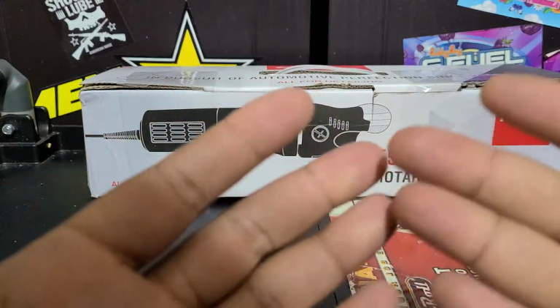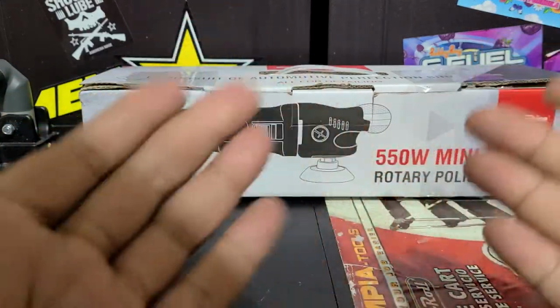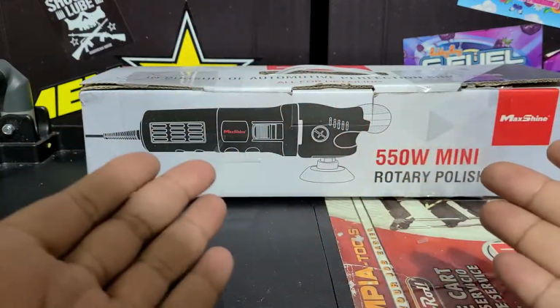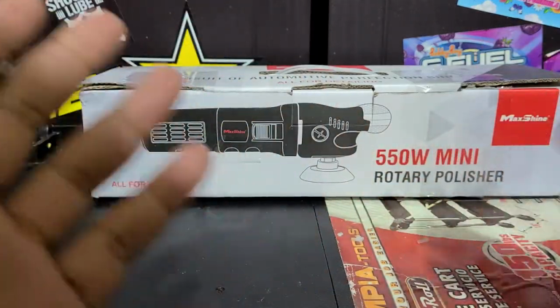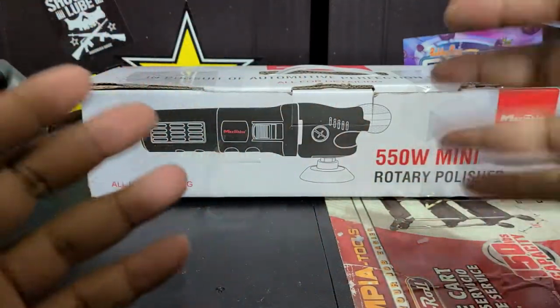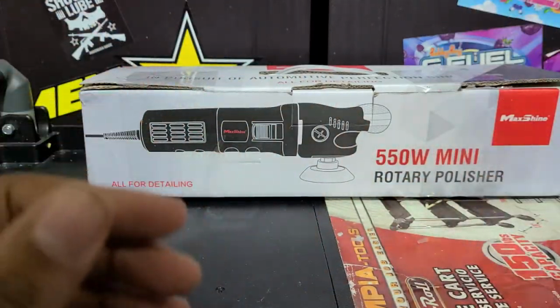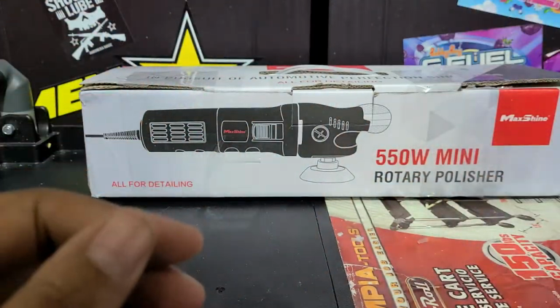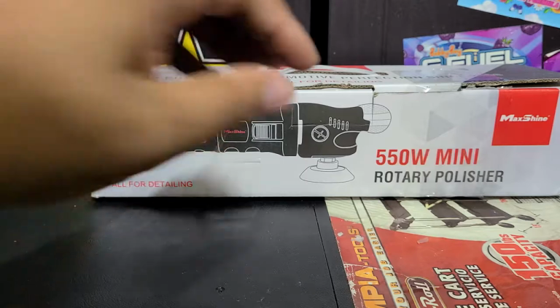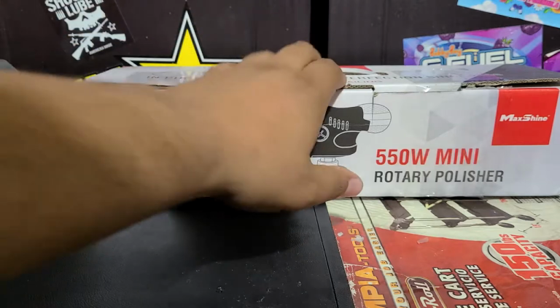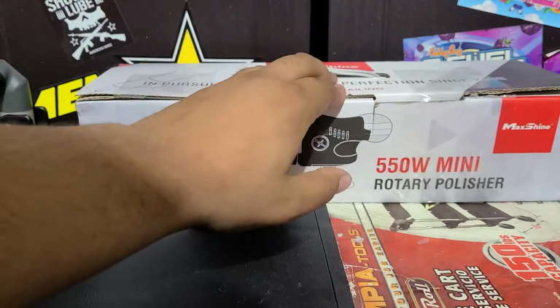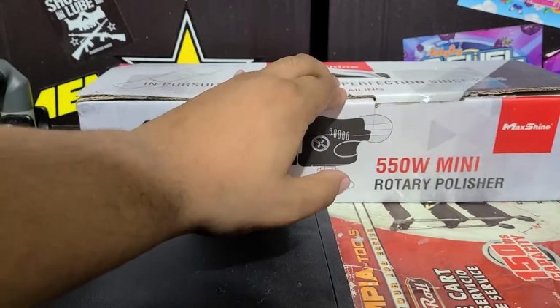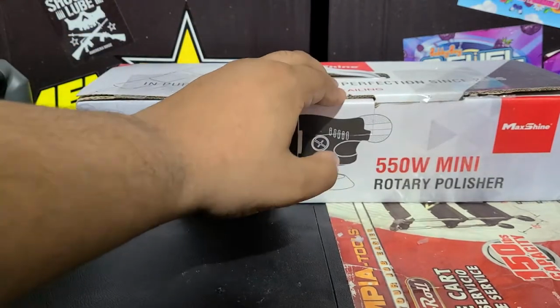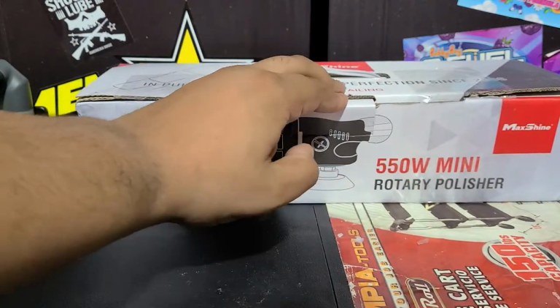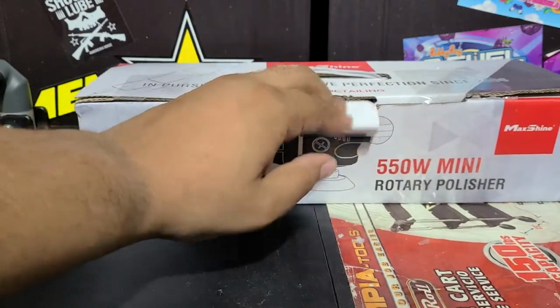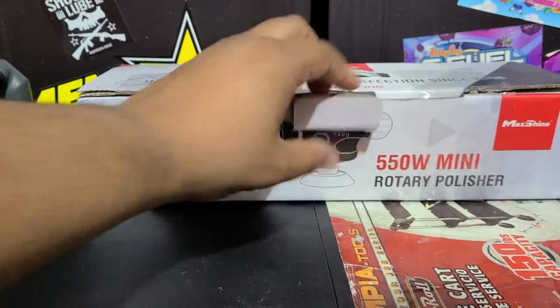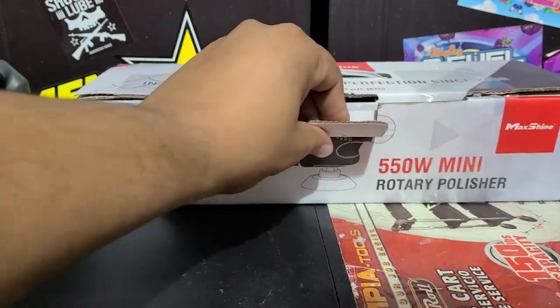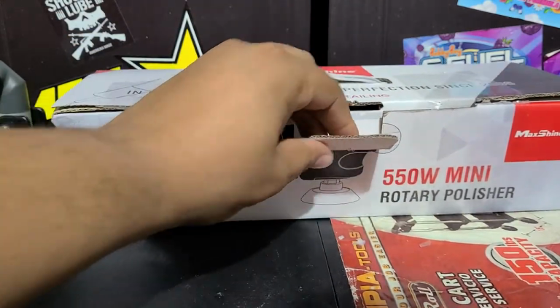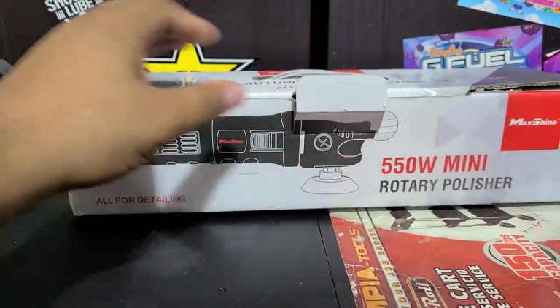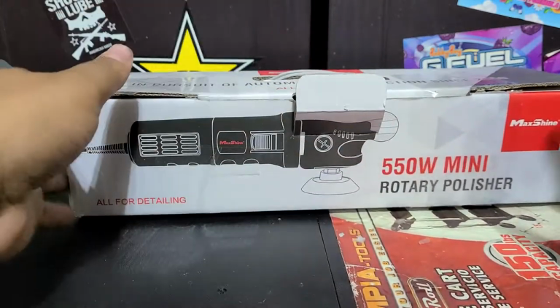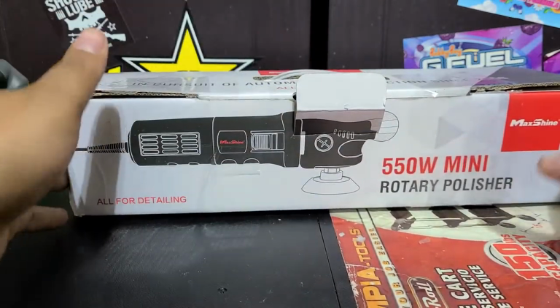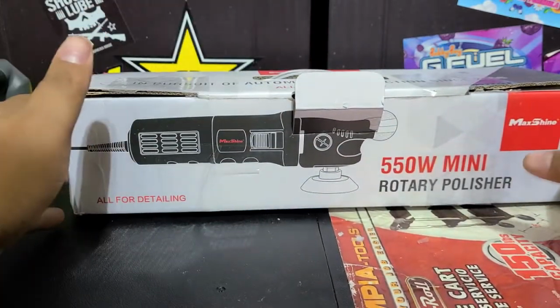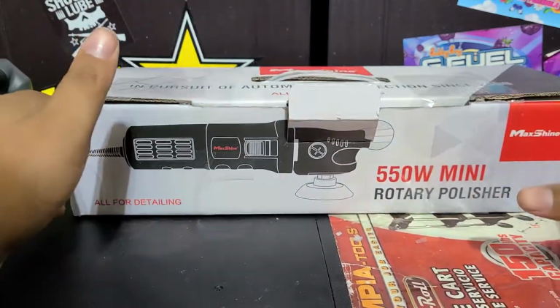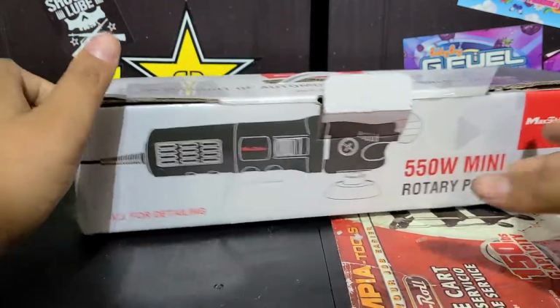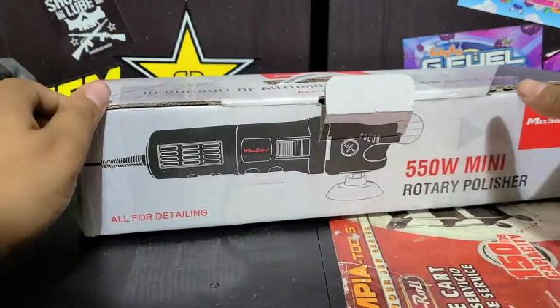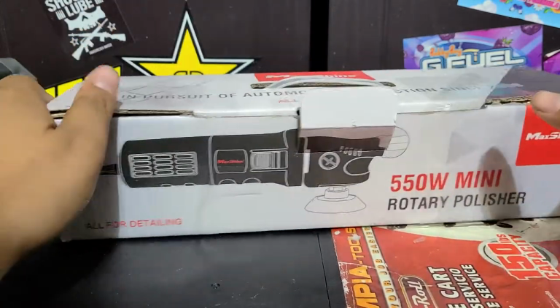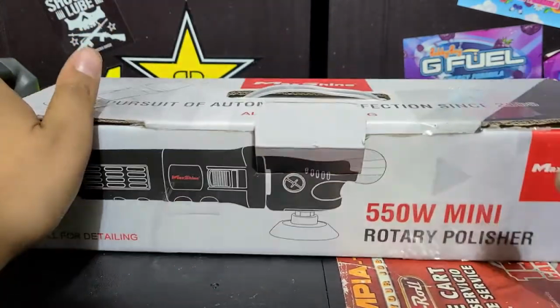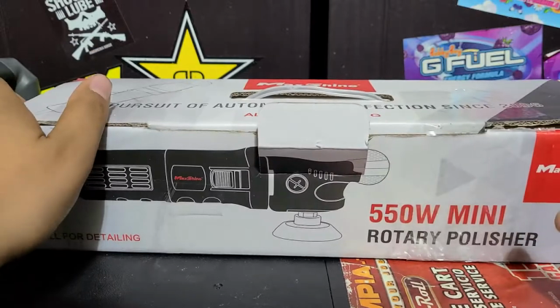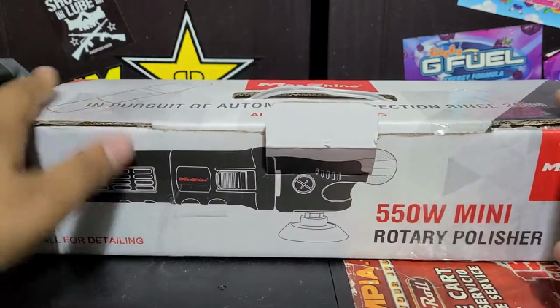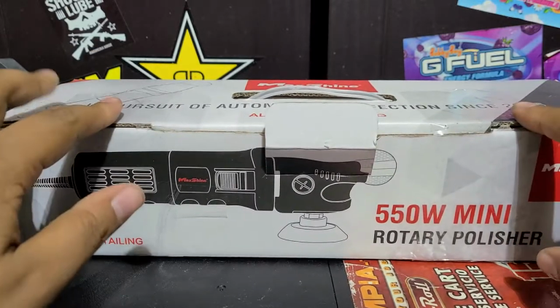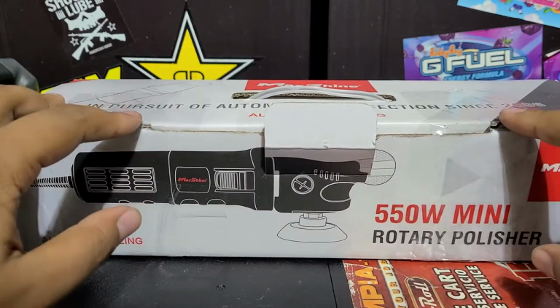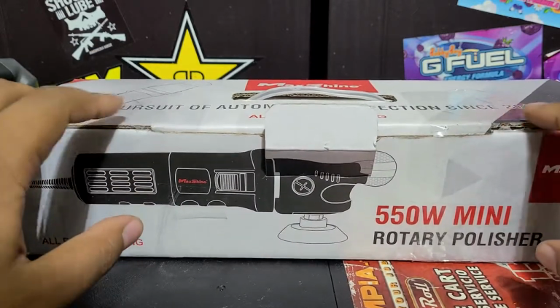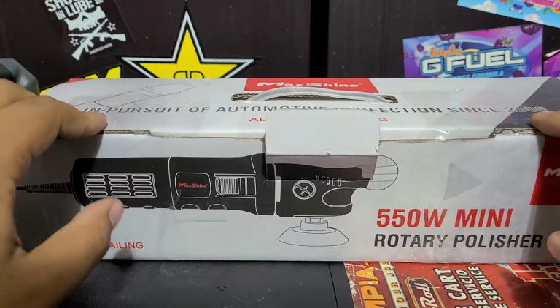For small tasks this thing's going to be great — it's lightweight, it's perfect. So let's go ahead and get it open. I got this off Amazon and it goes for about $135 right now.